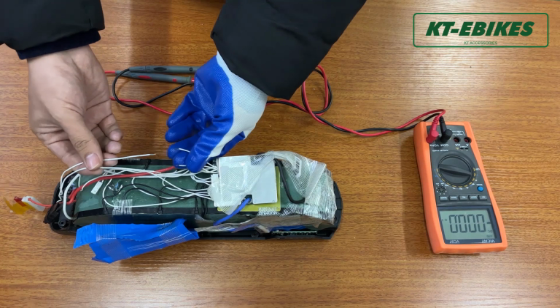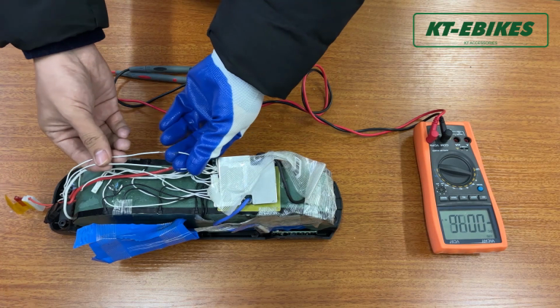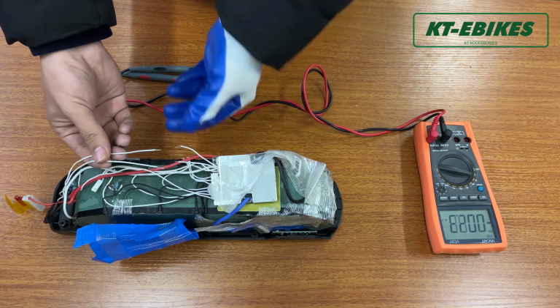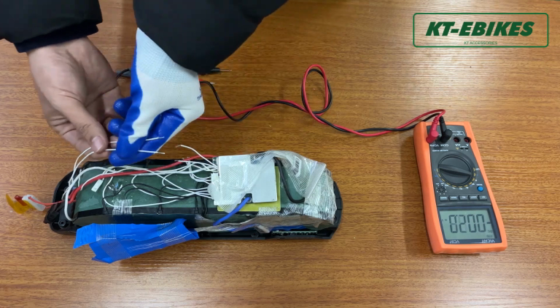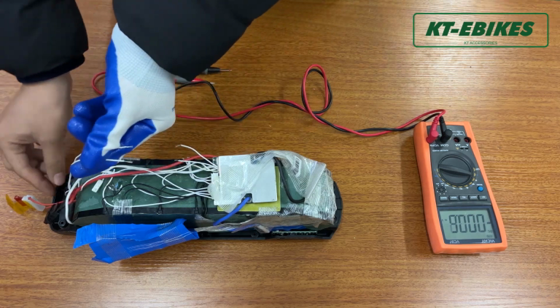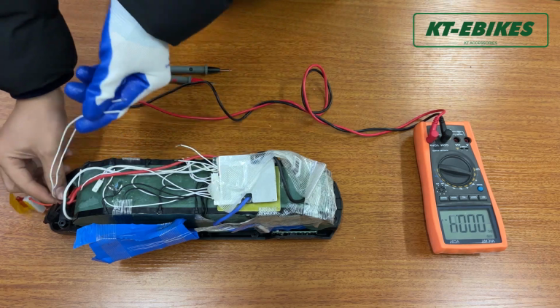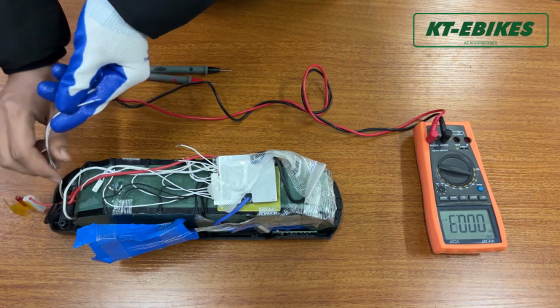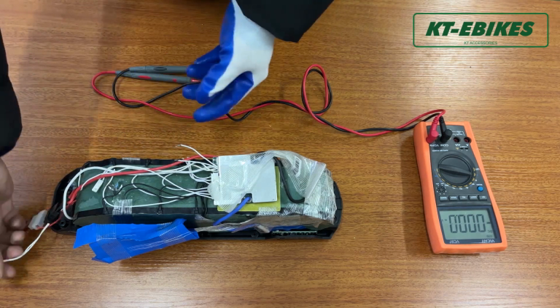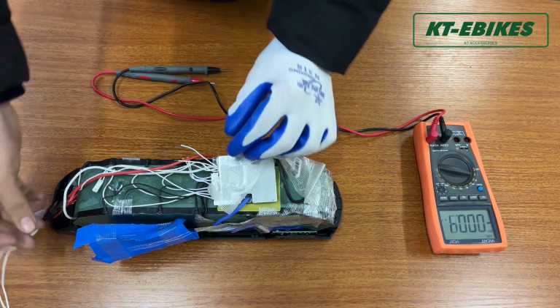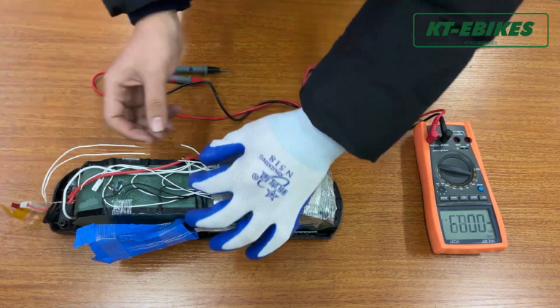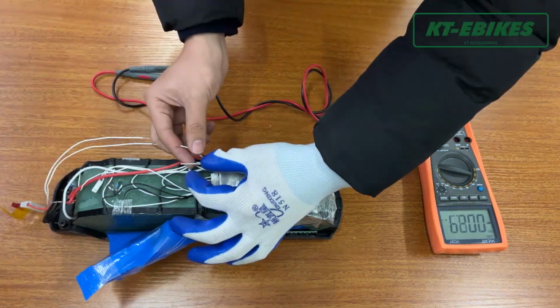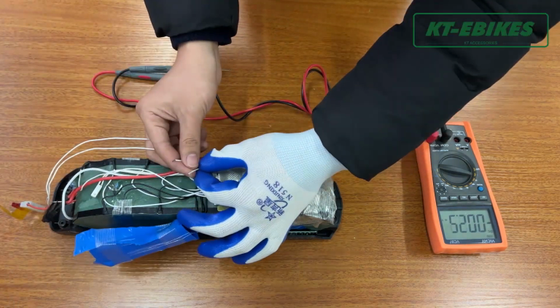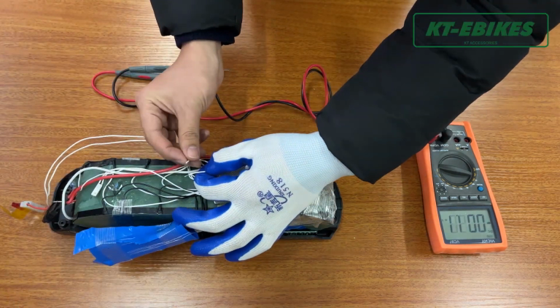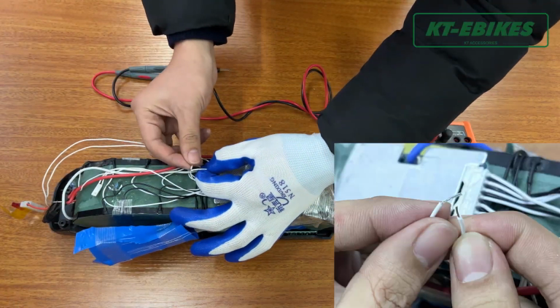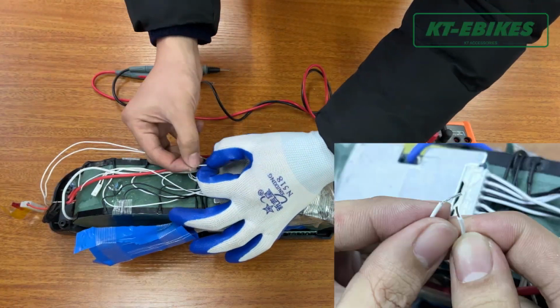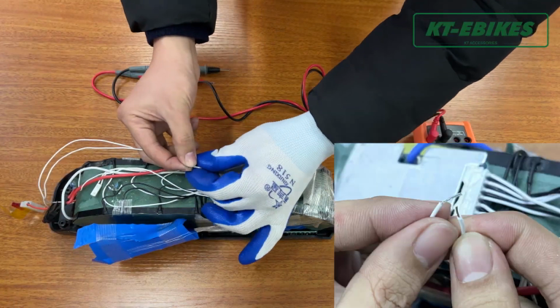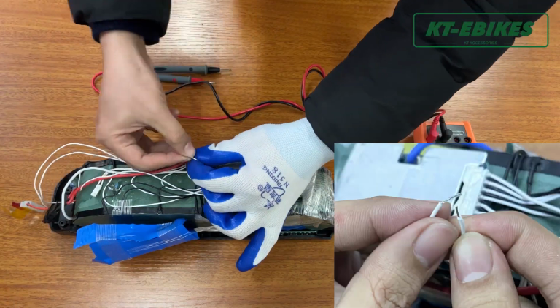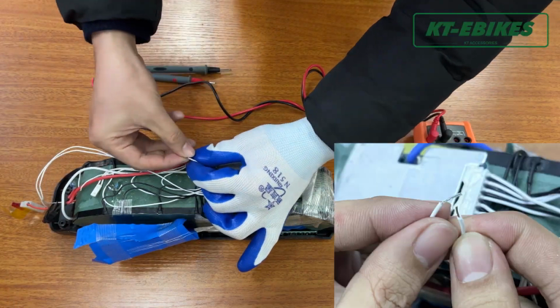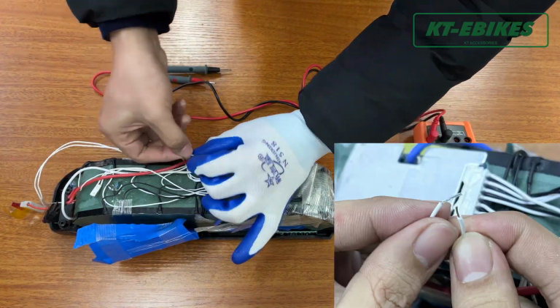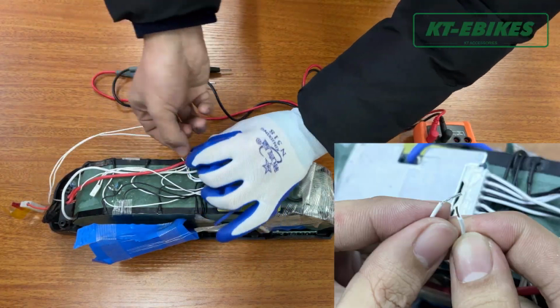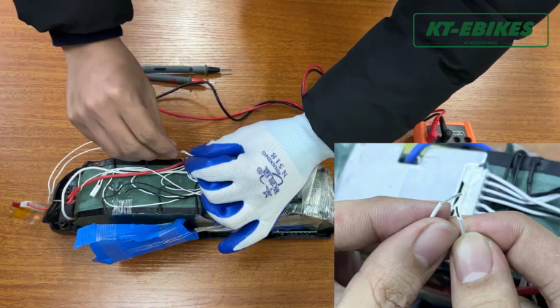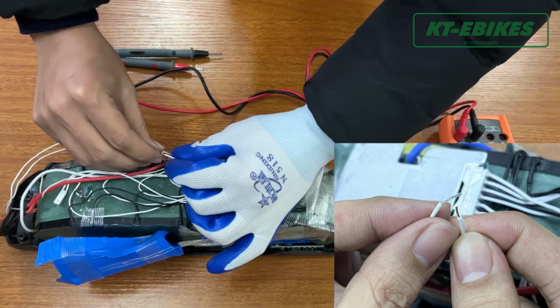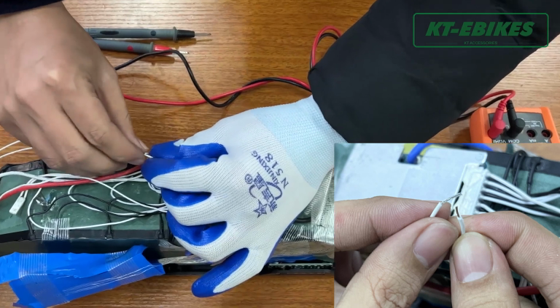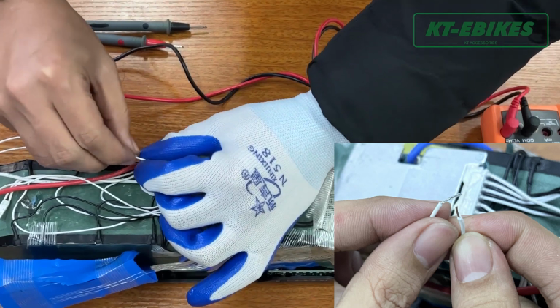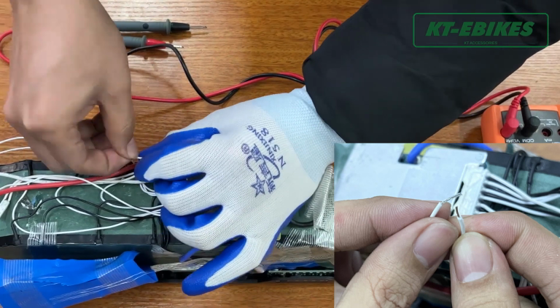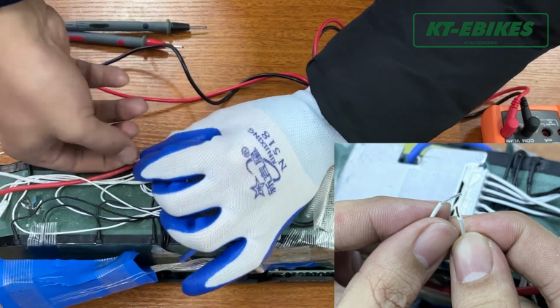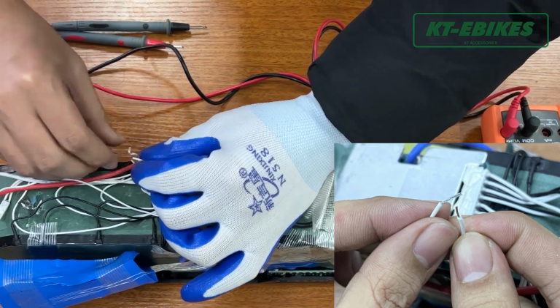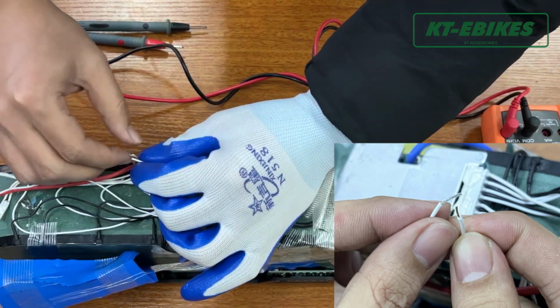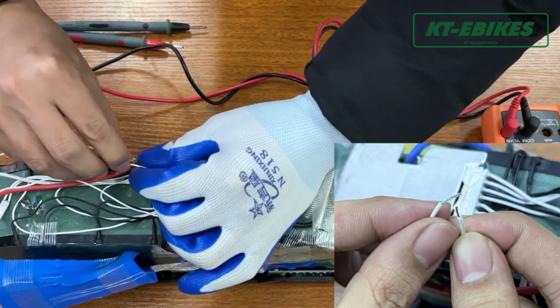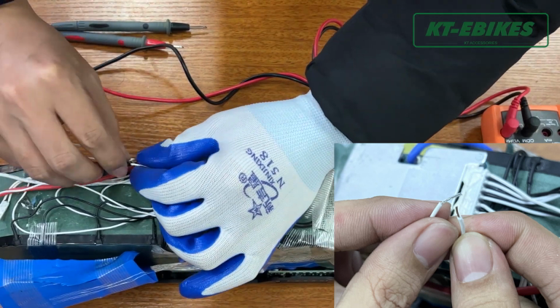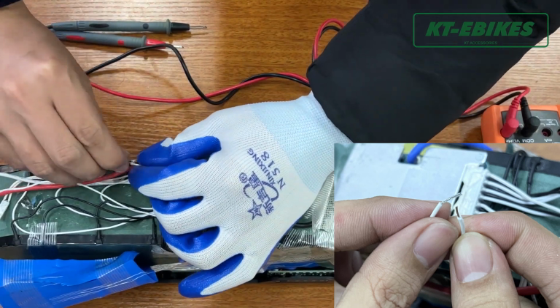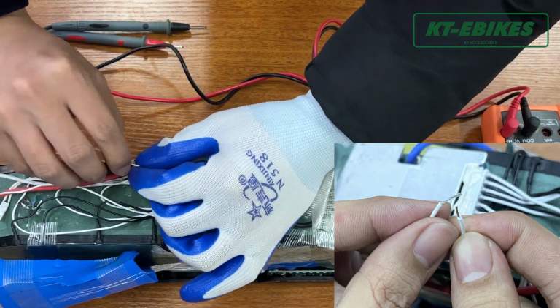If the battery has an on/off switch, please cut the two cables of the on/off switch and connect them to check if the on/off switch works or not.